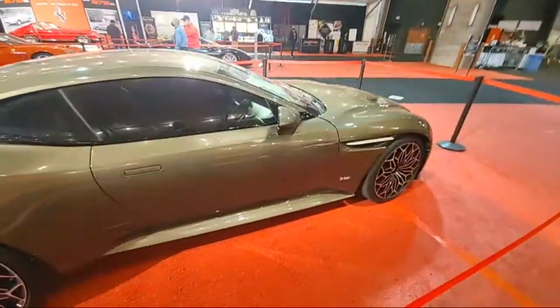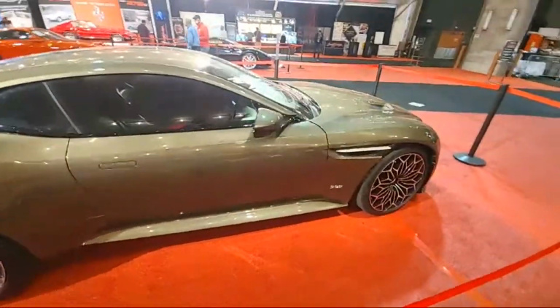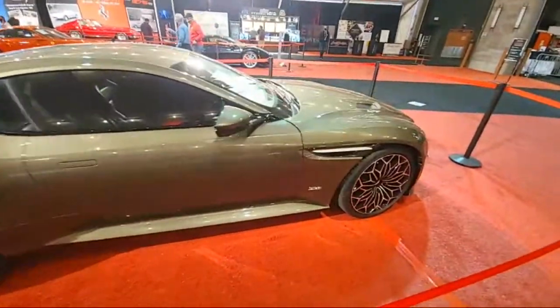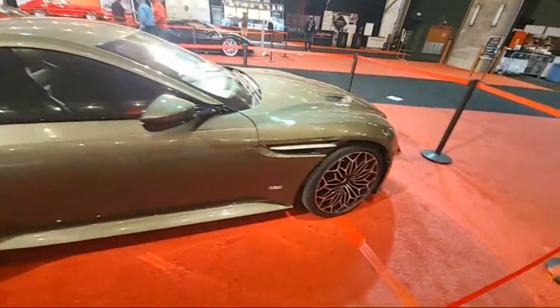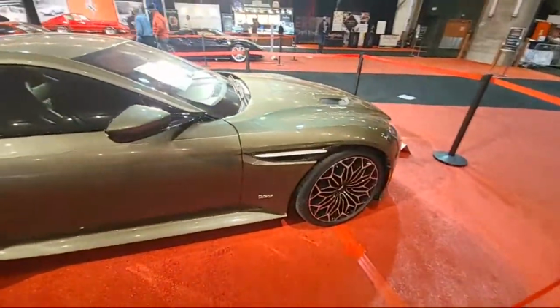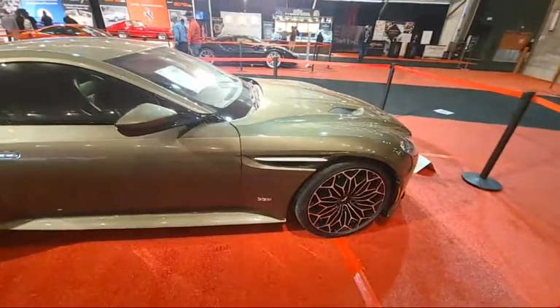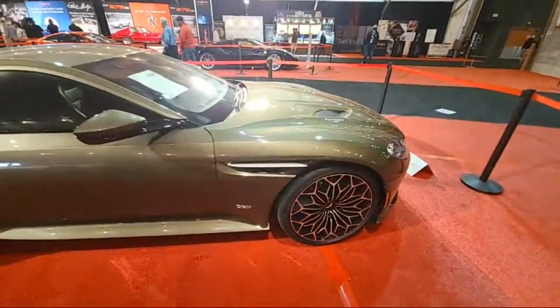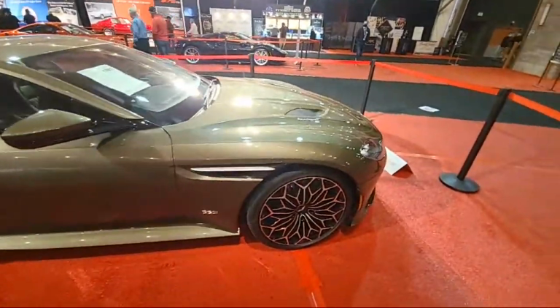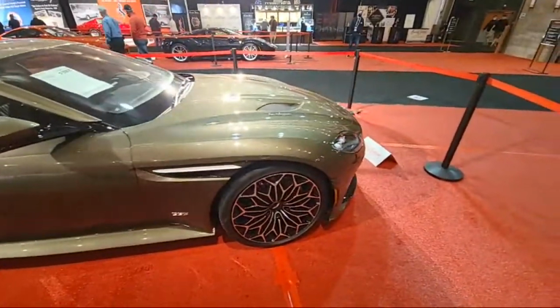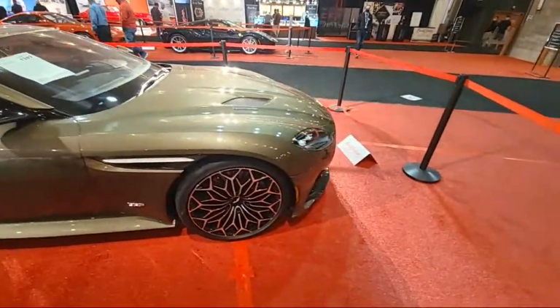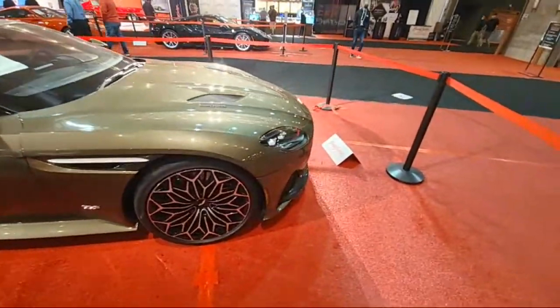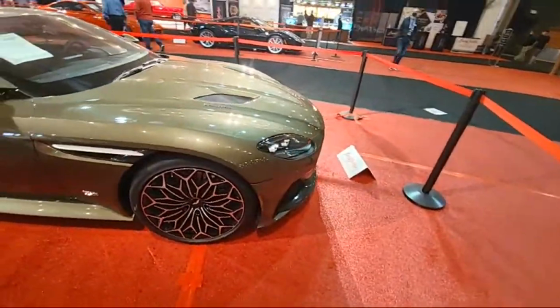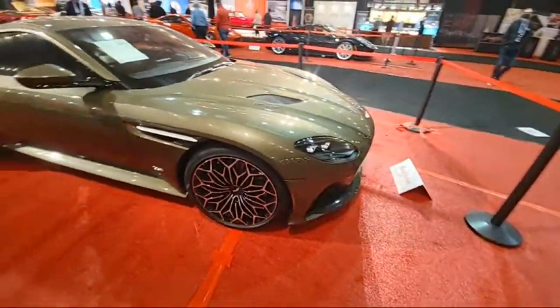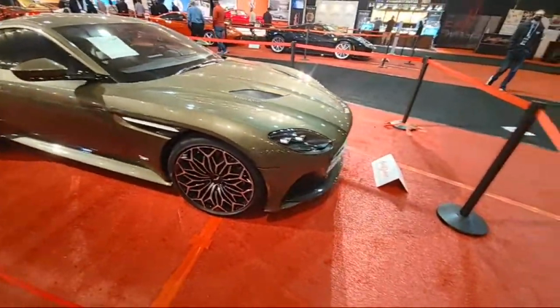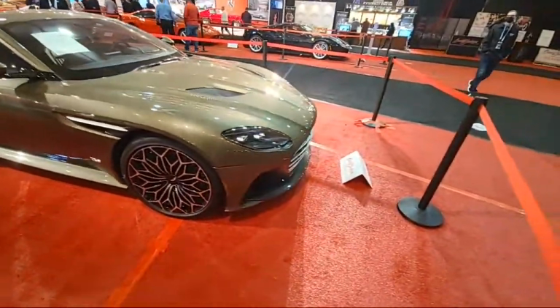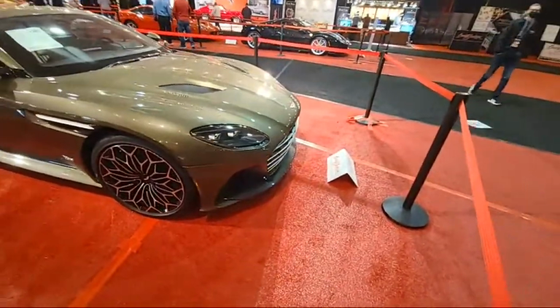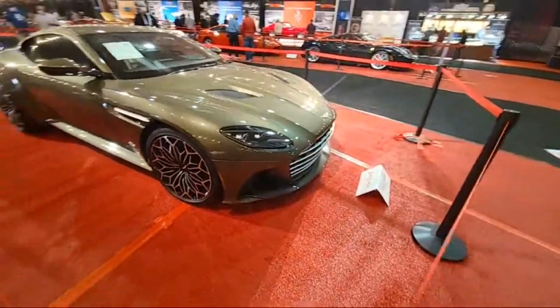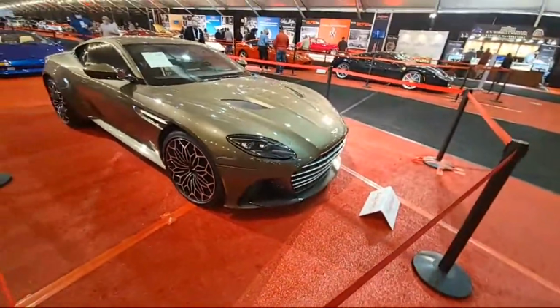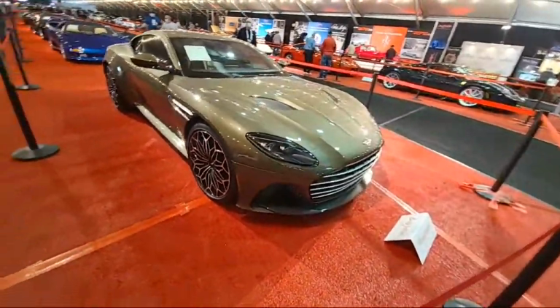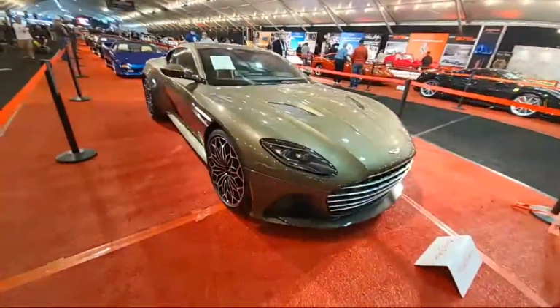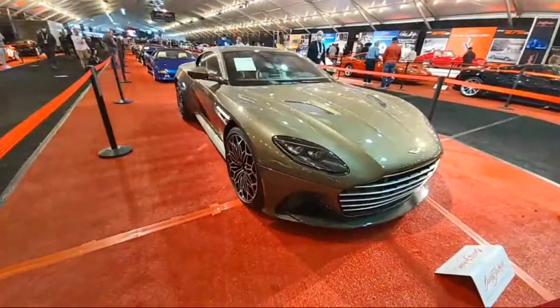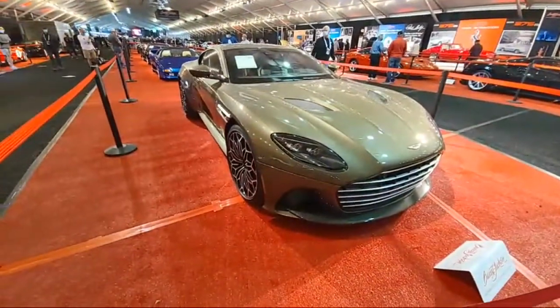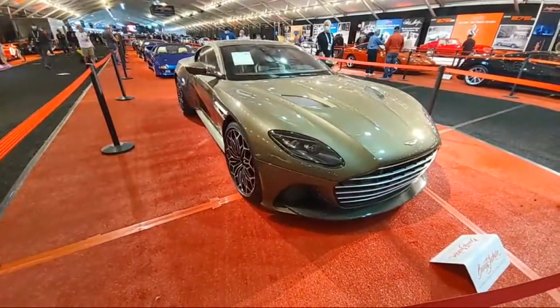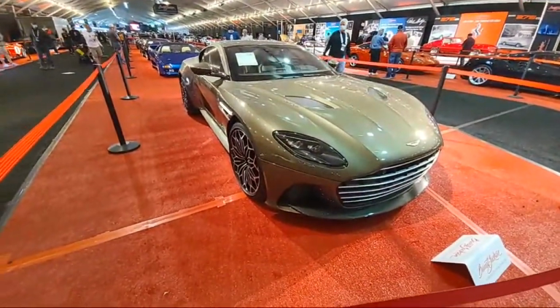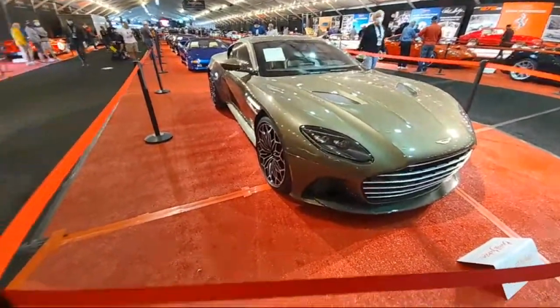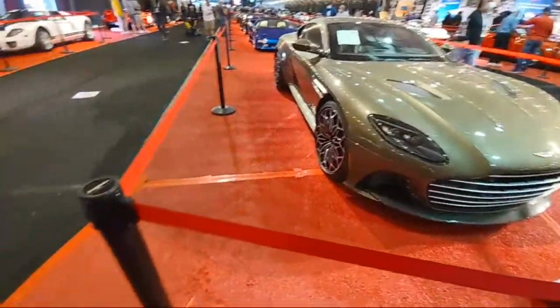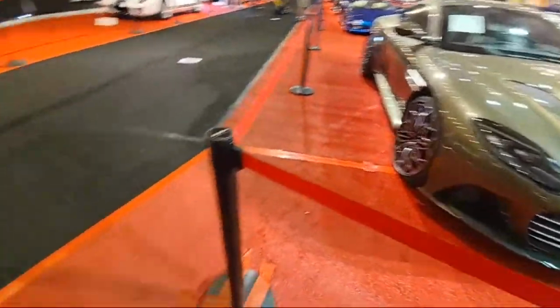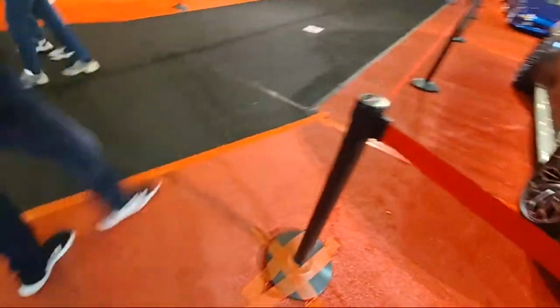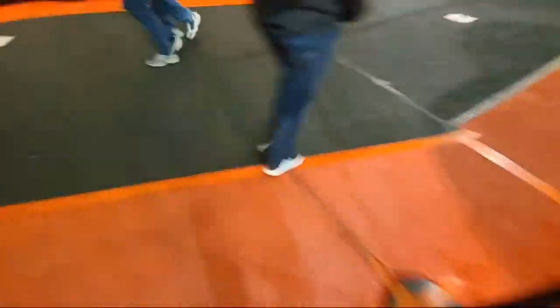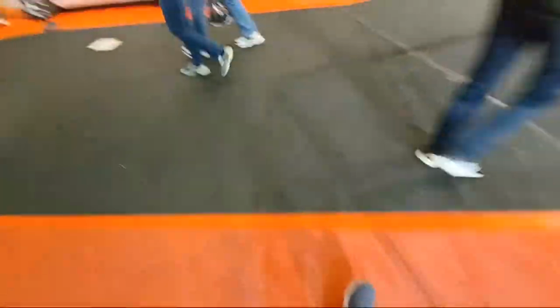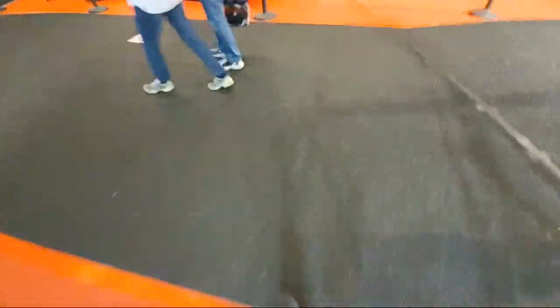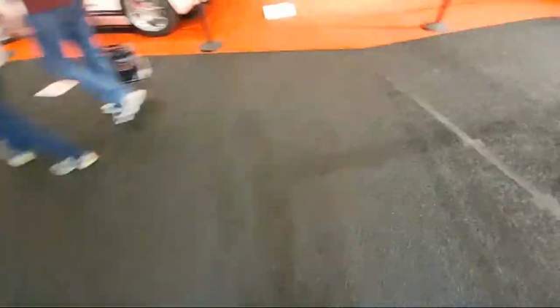This is the James Bond edition. Check that out. All right, let me scoot back down. I'll show you some Ford GTs.